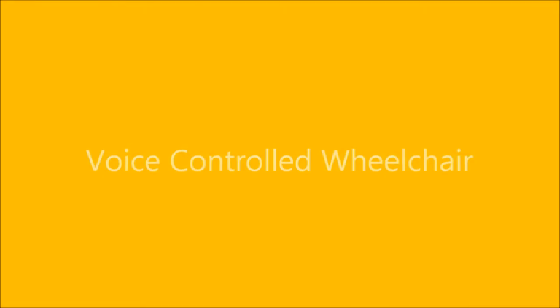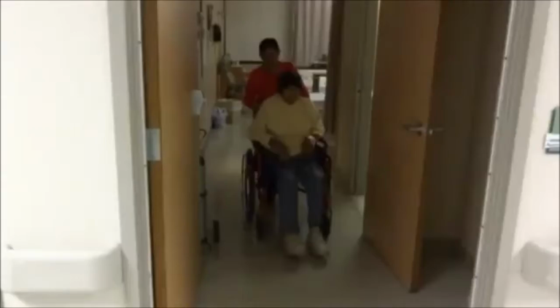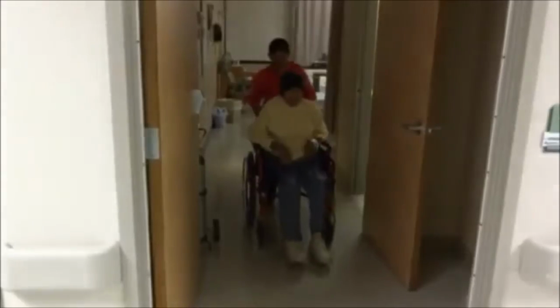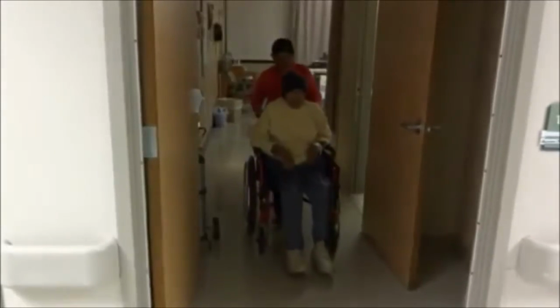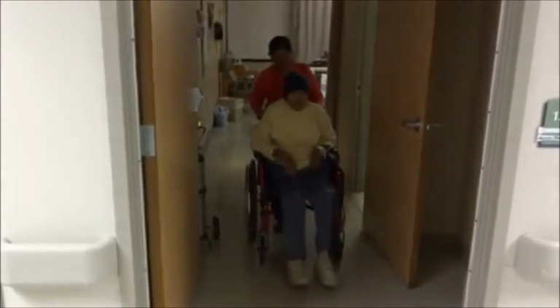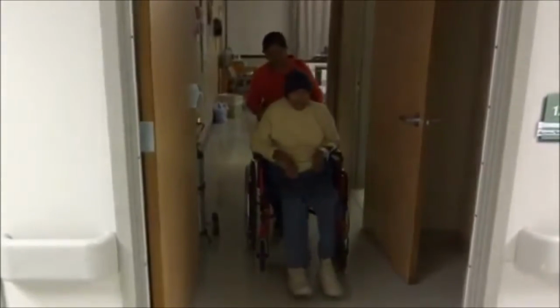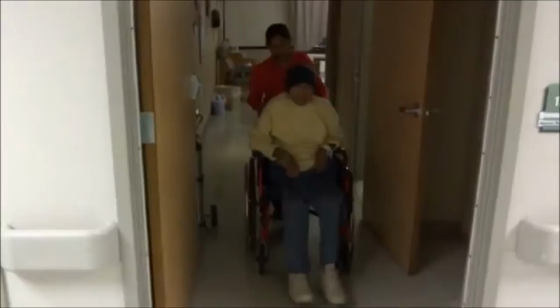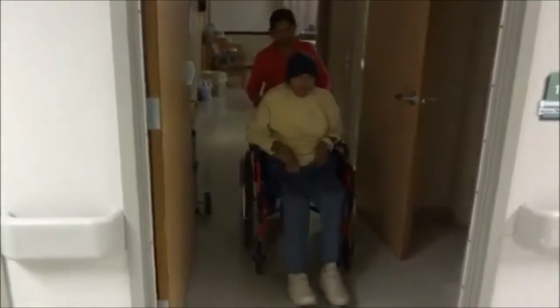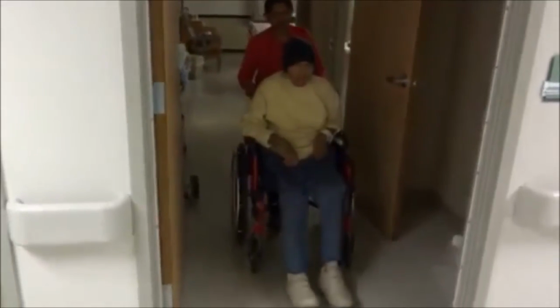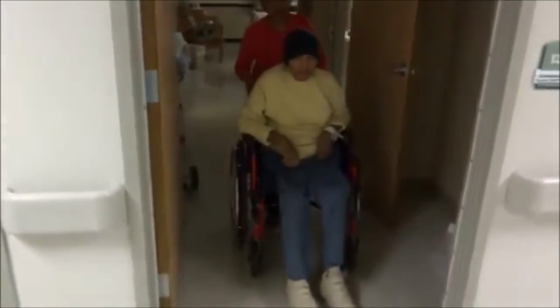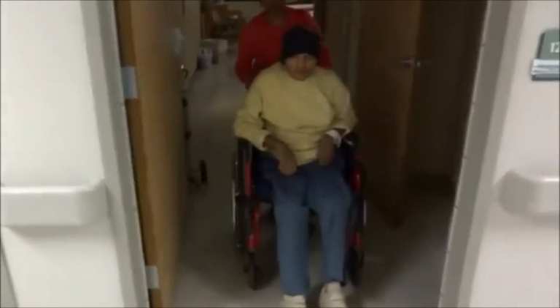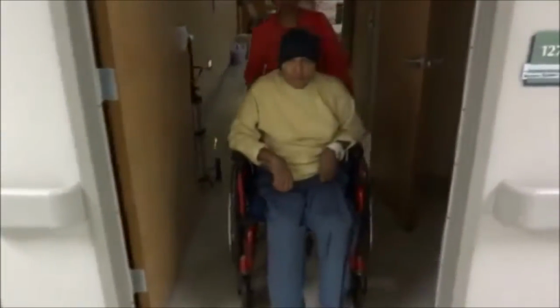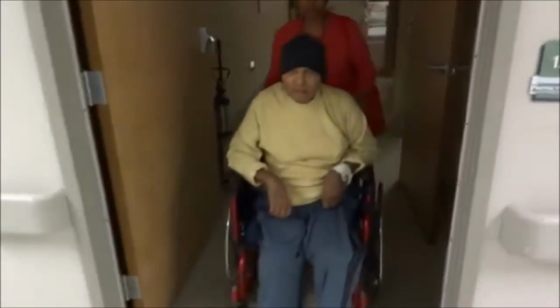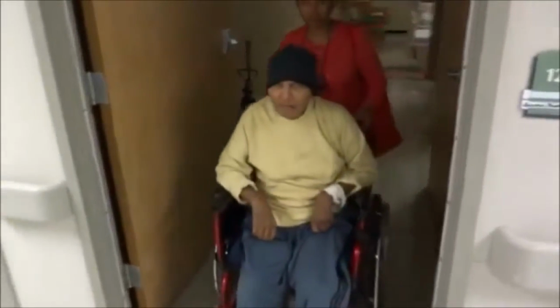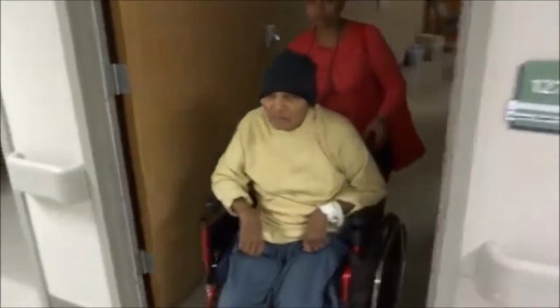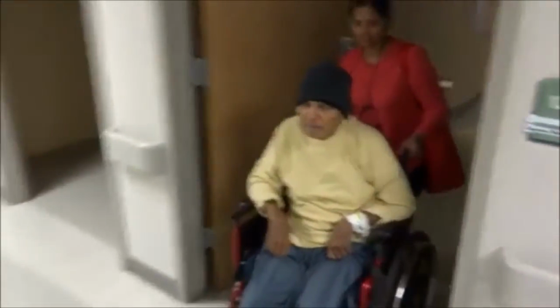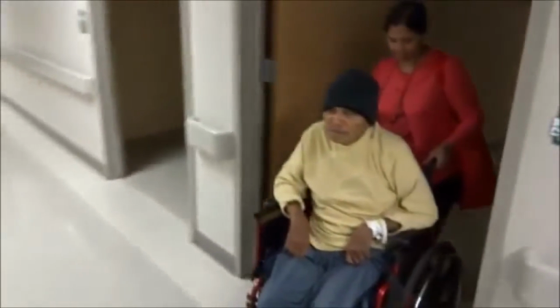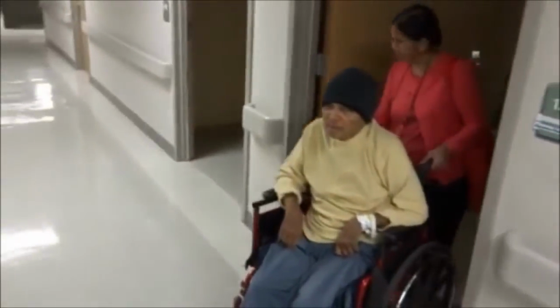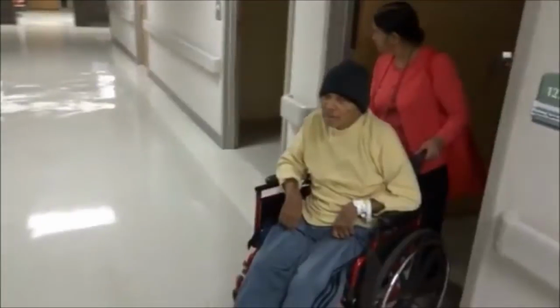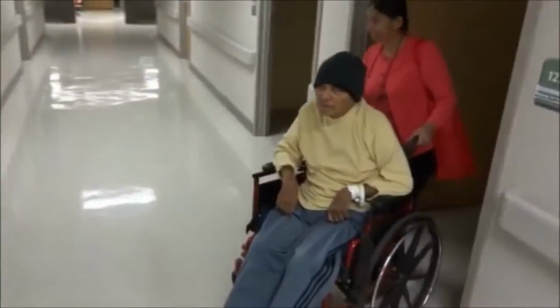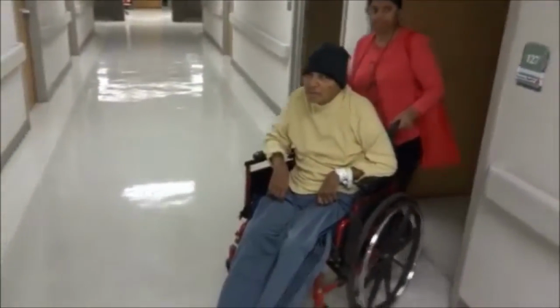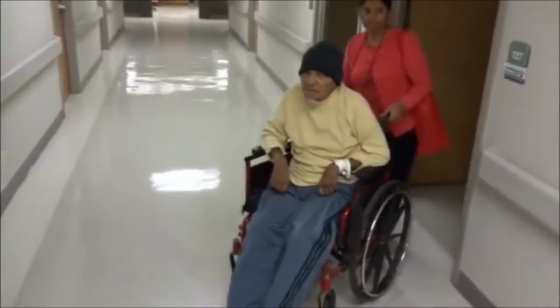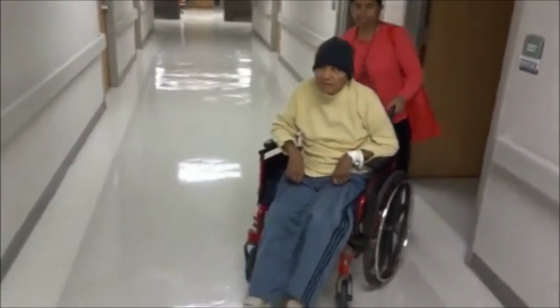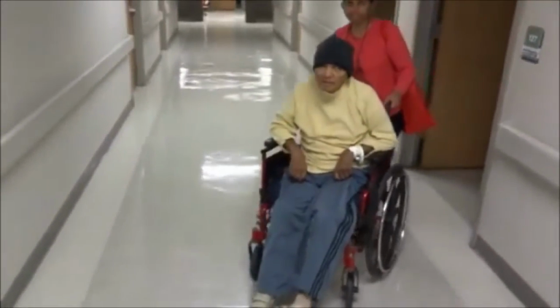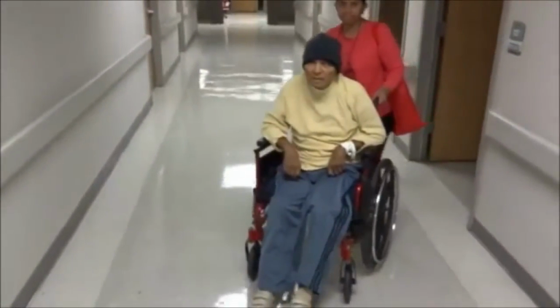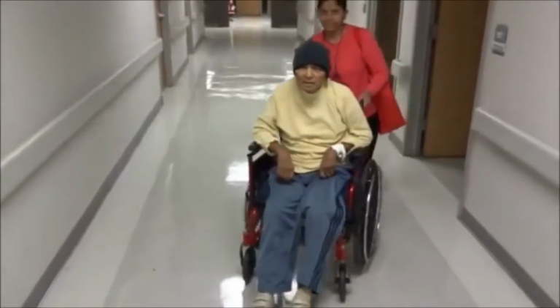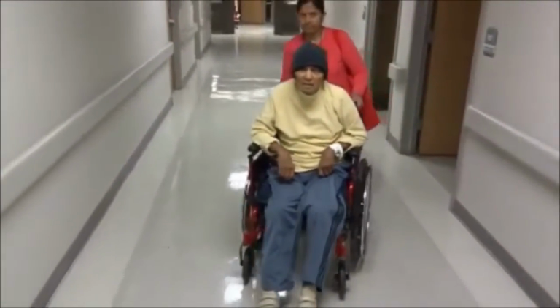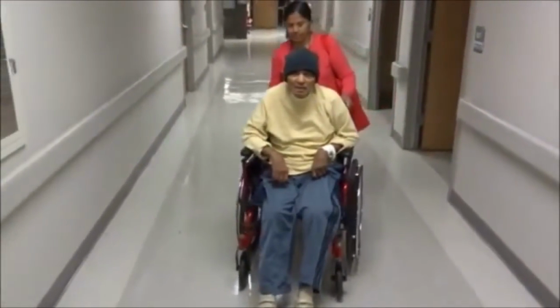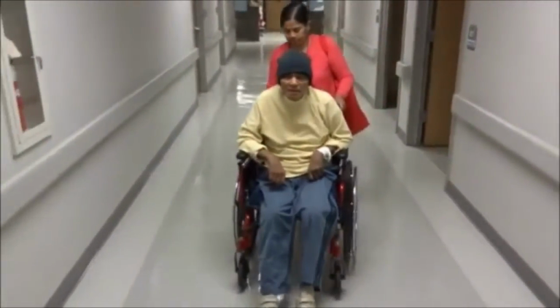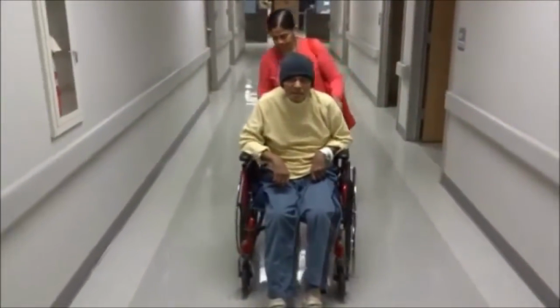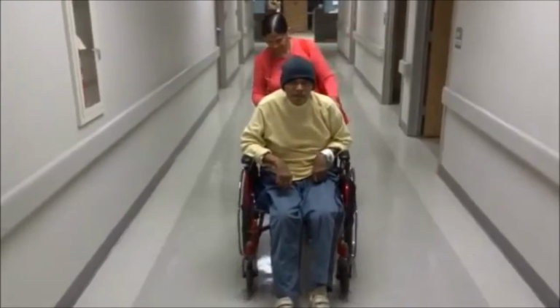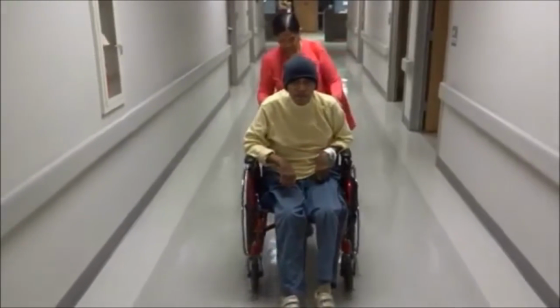These are wheelchairs that people with disabilities can operate by themselves without the need to rely on other parties to move them around. A voice-controlled wheelchair is basically a wheelchair that's given oral commands — front, right, left, back, stop — and responds accordingly.